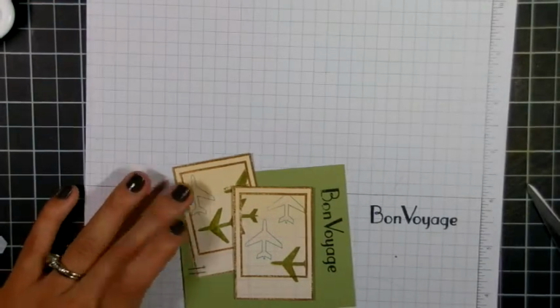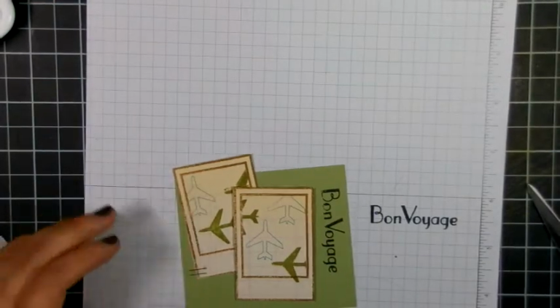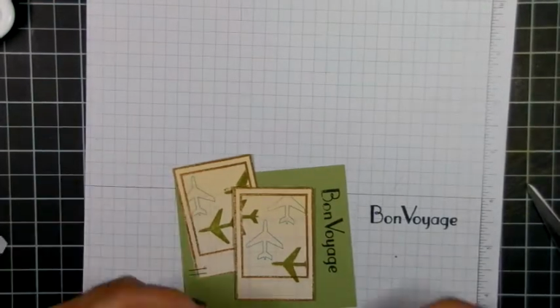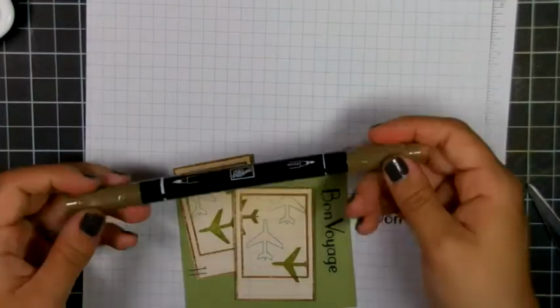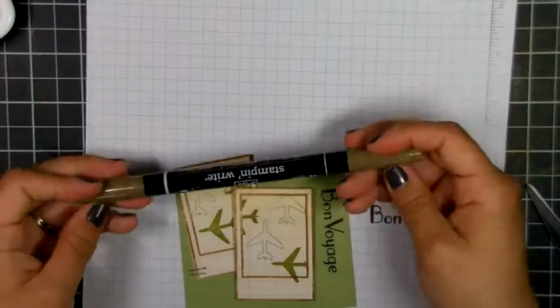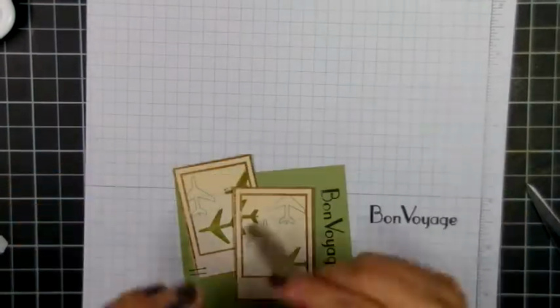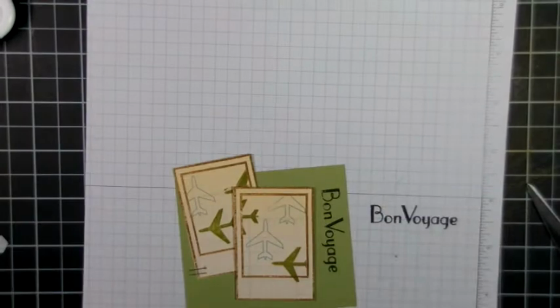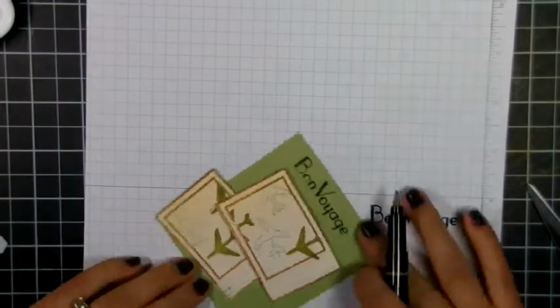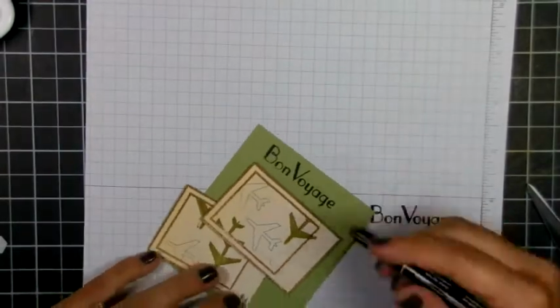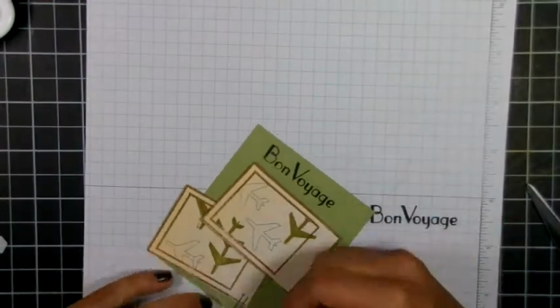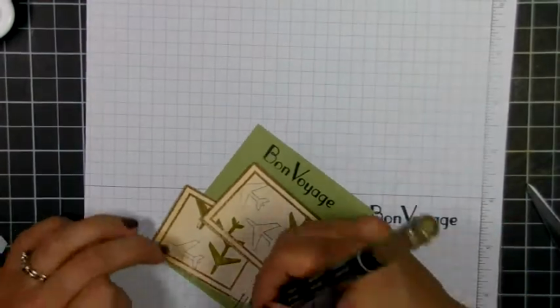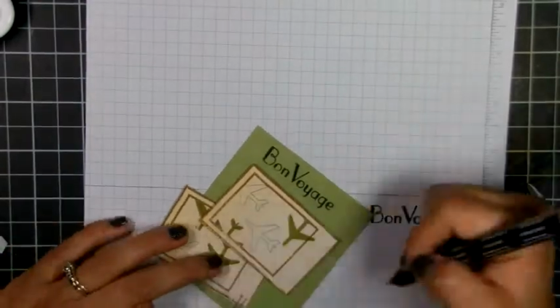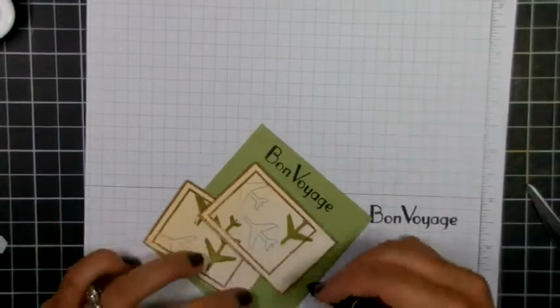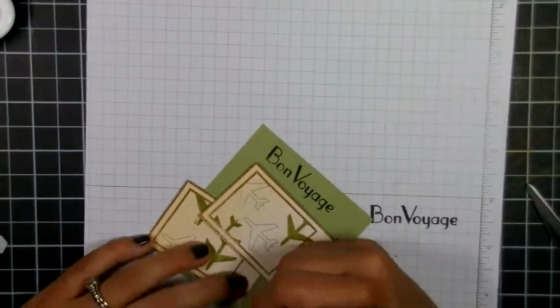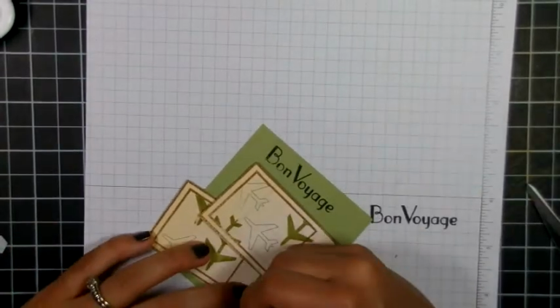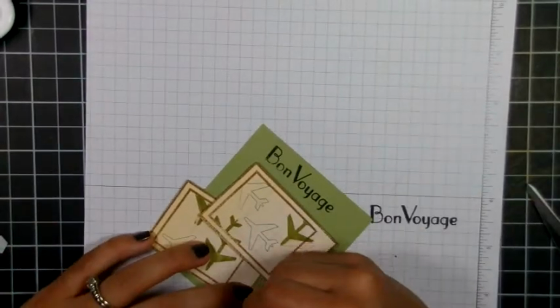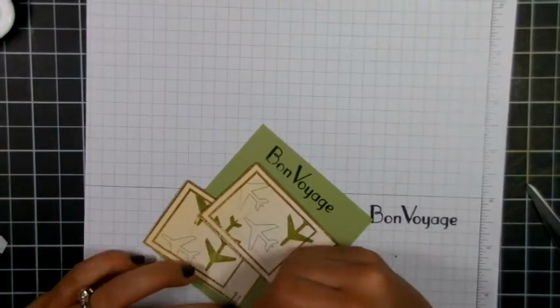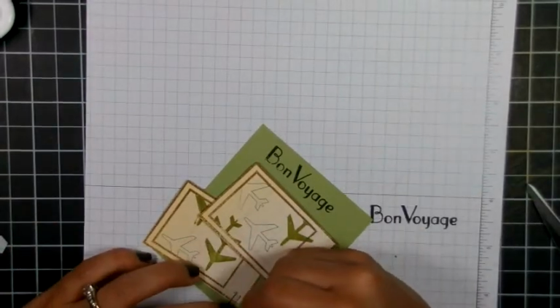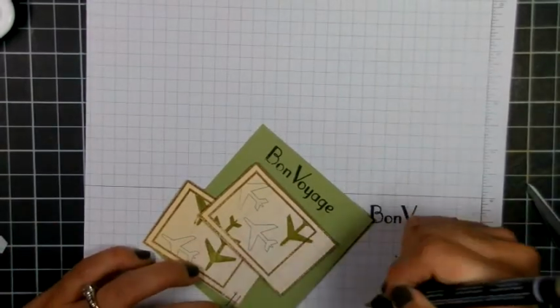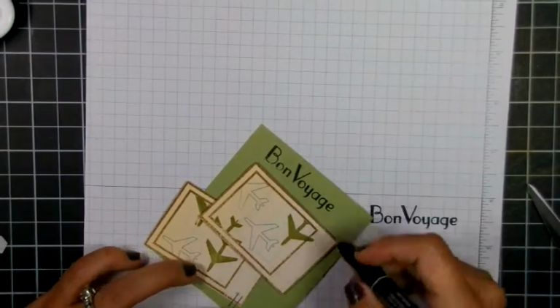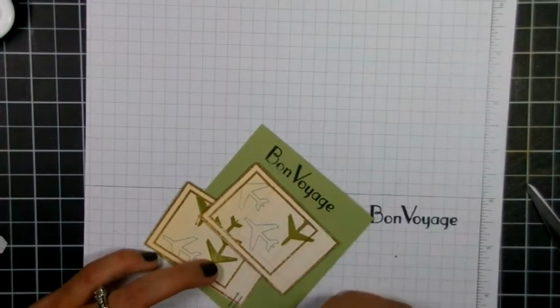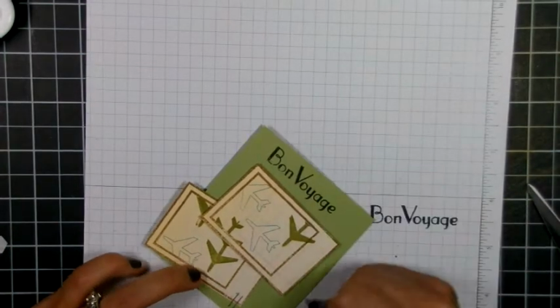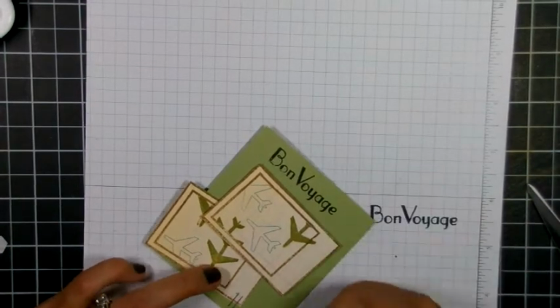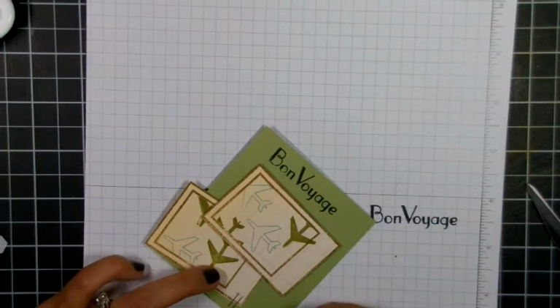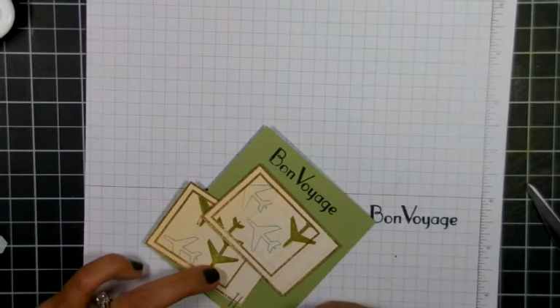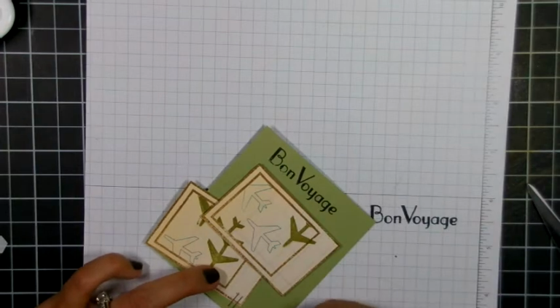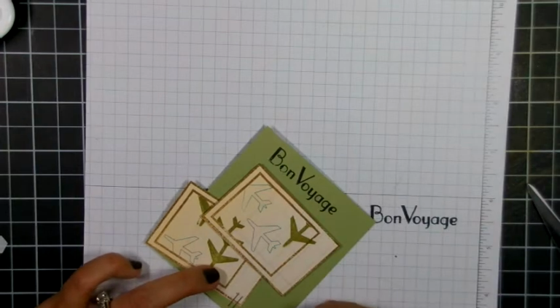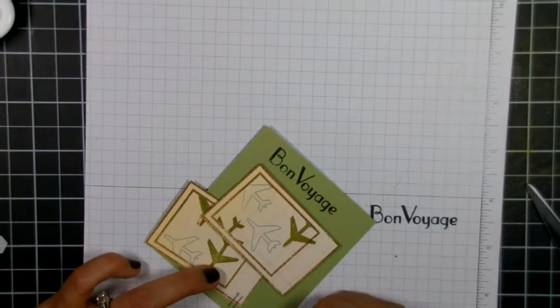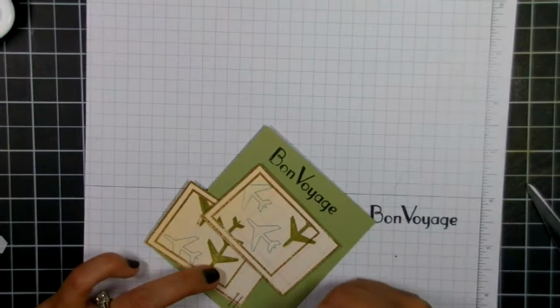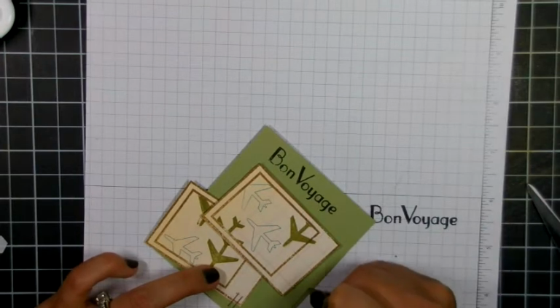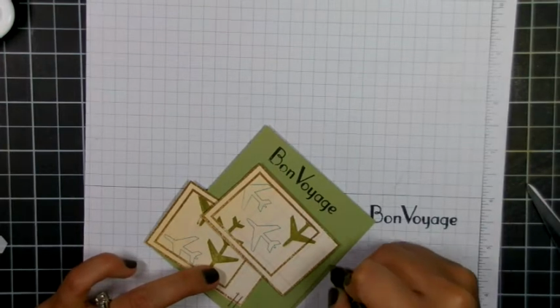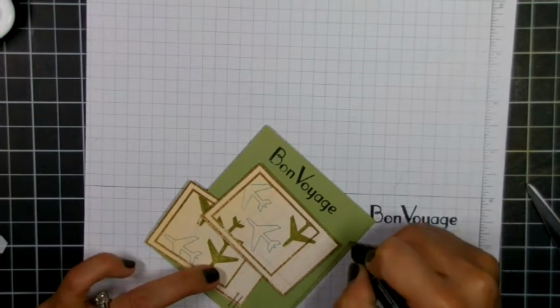I'm just getting my marker here — this is a chocolate chip brown — and I'm just drawing a line around the outside of that green cardstock.